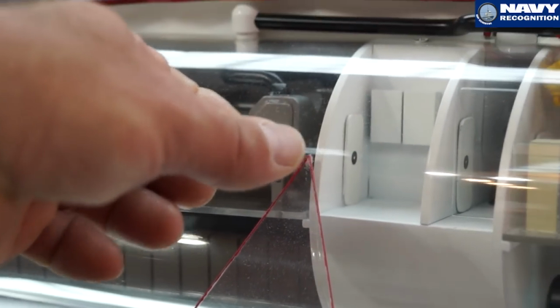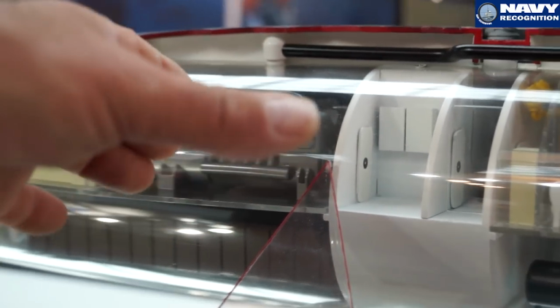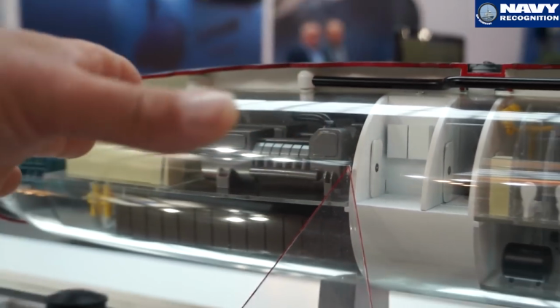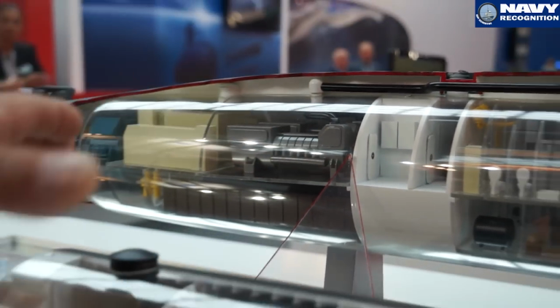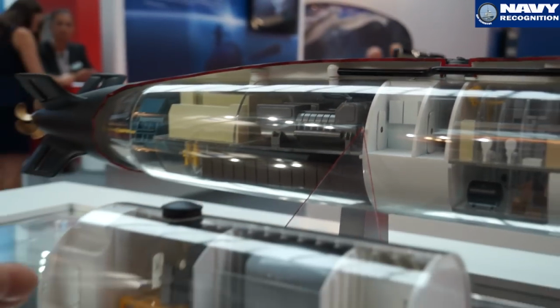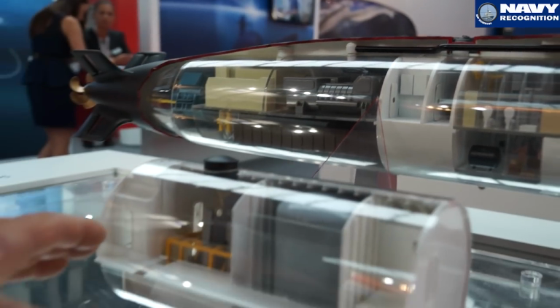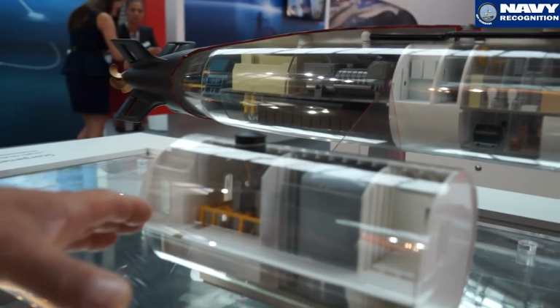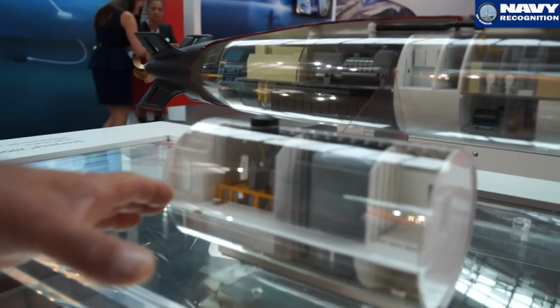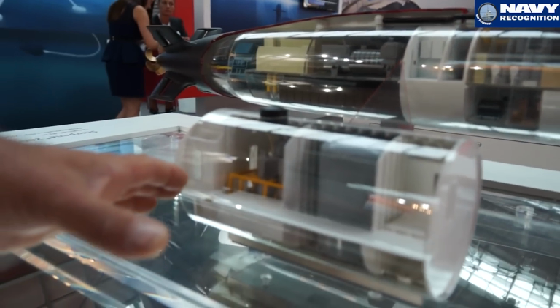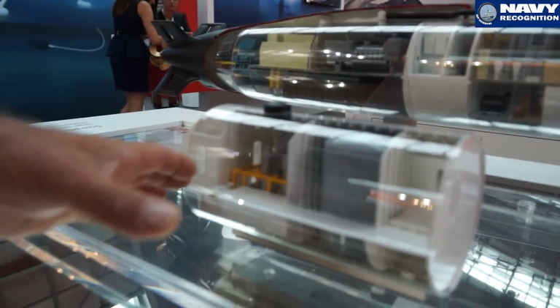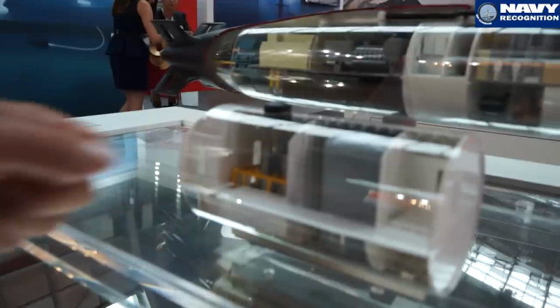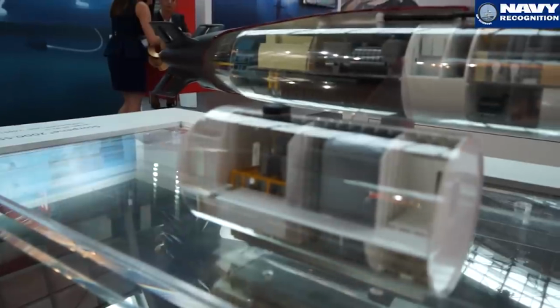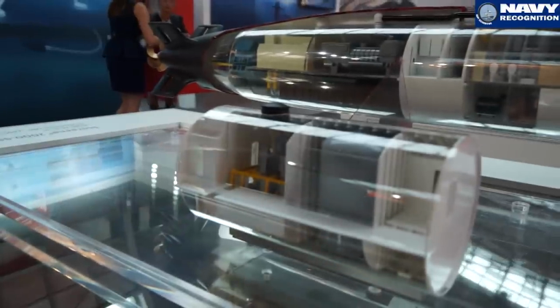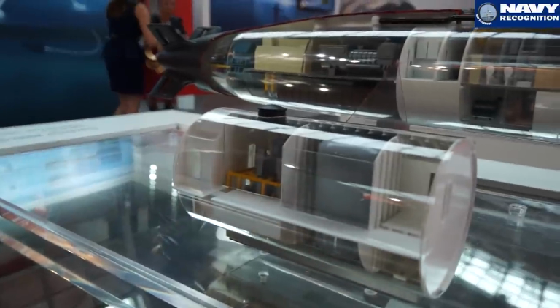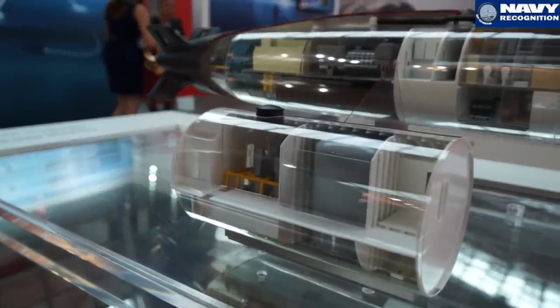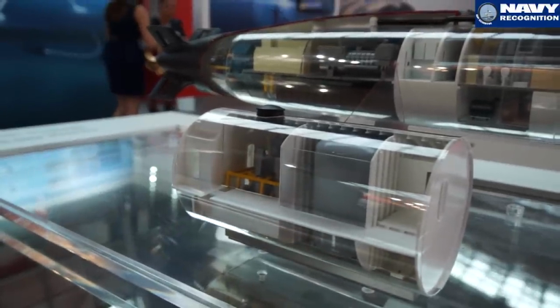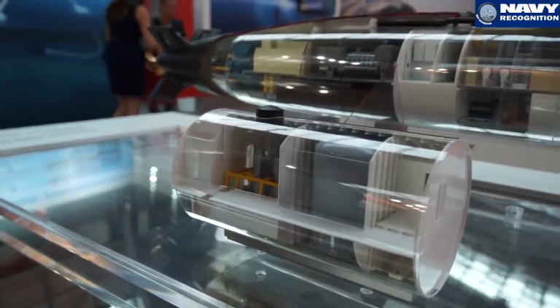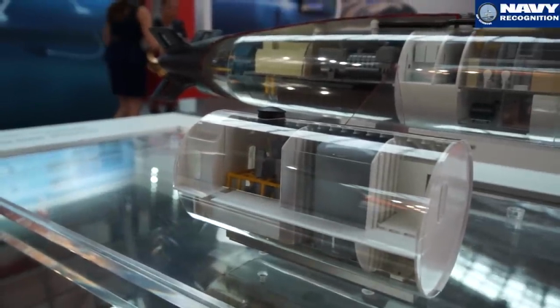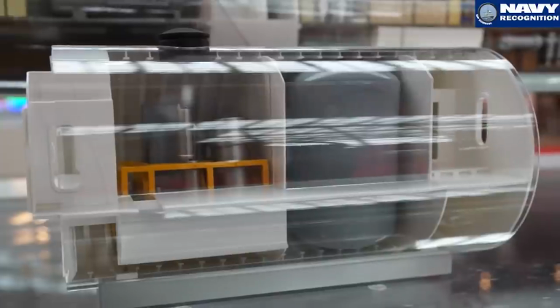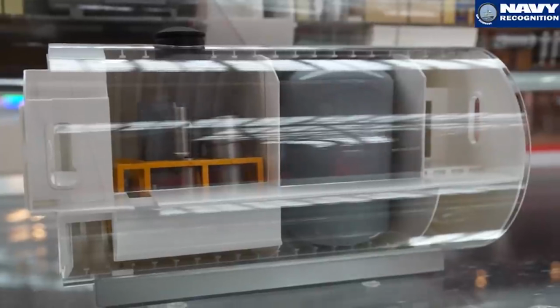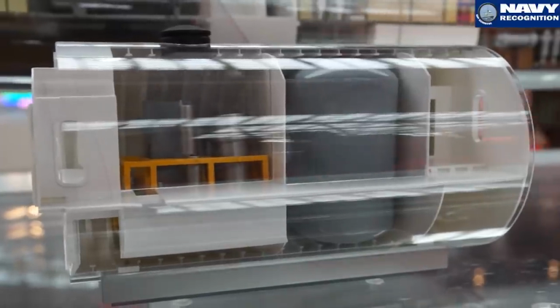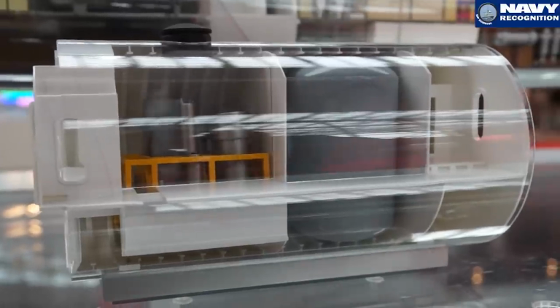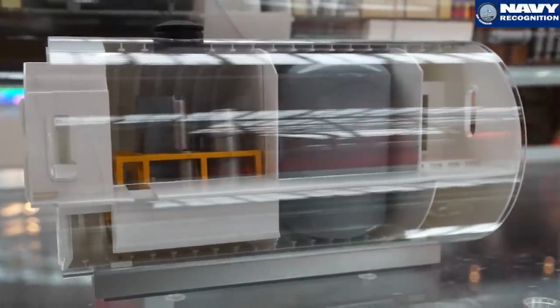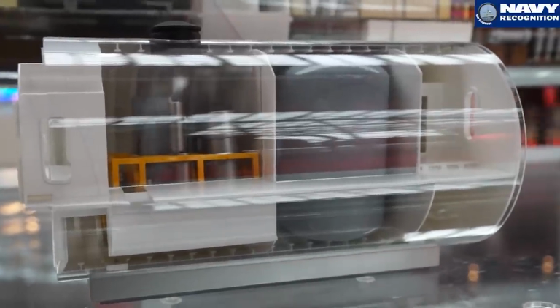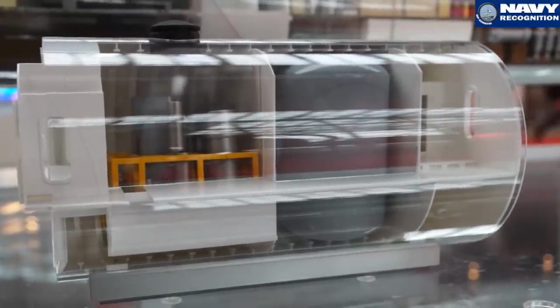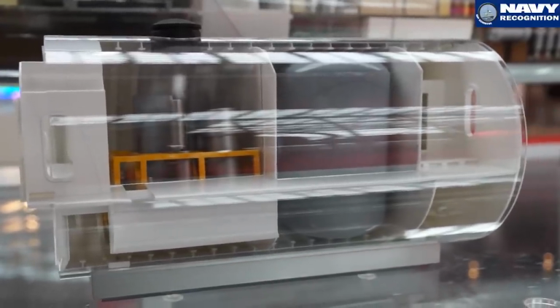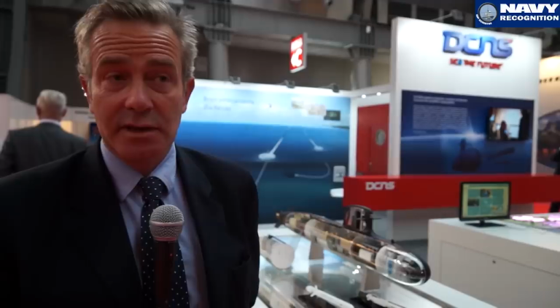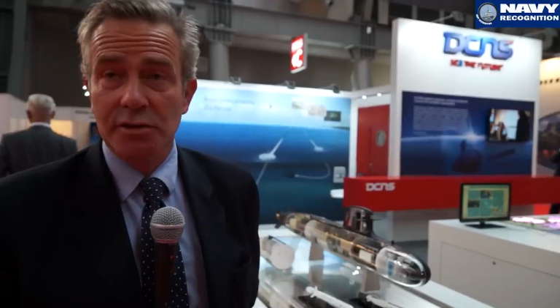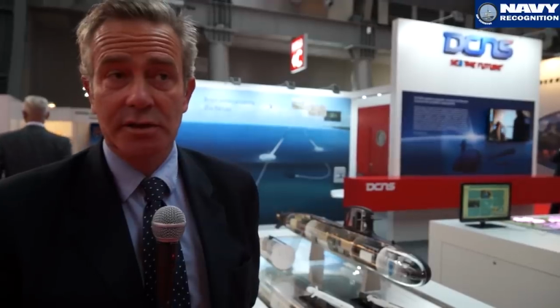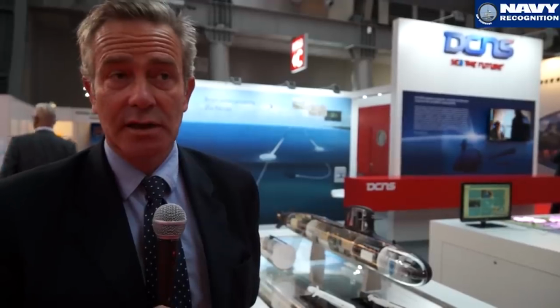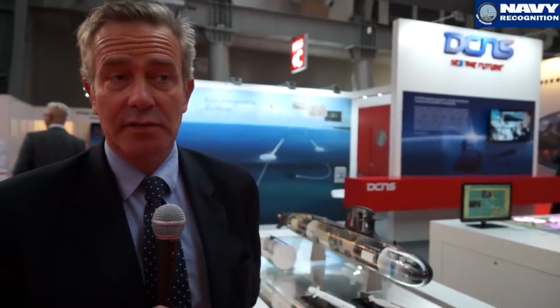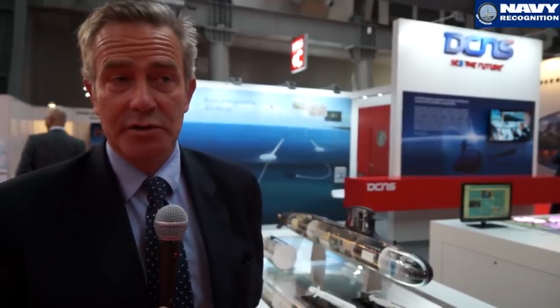This is a fuel cell with diesel oil technology which does not need any storage of hydrogen, so it is the second generation and very efficient.